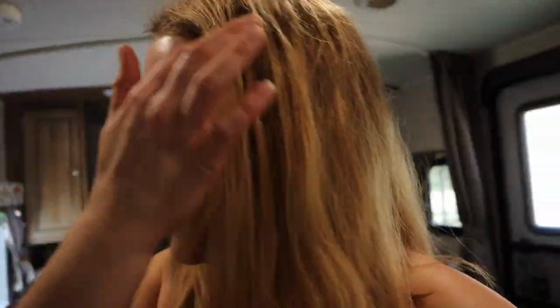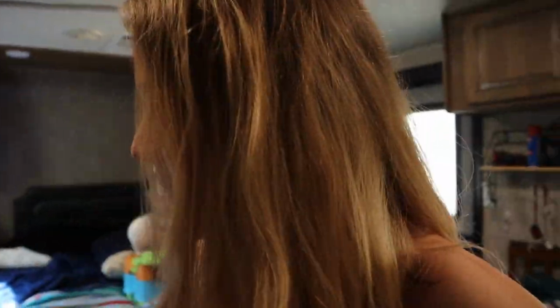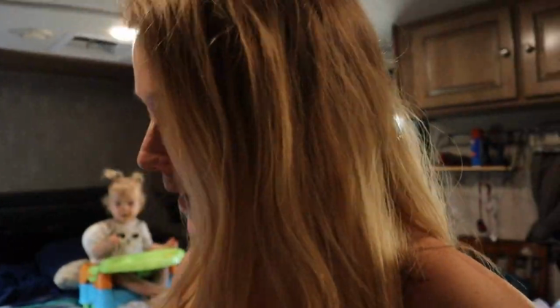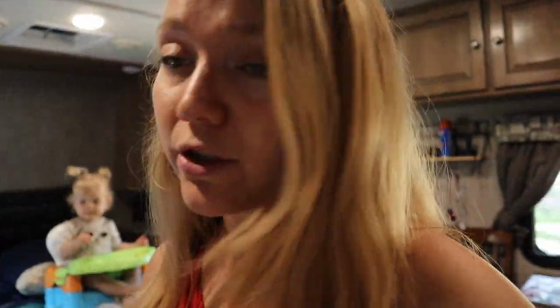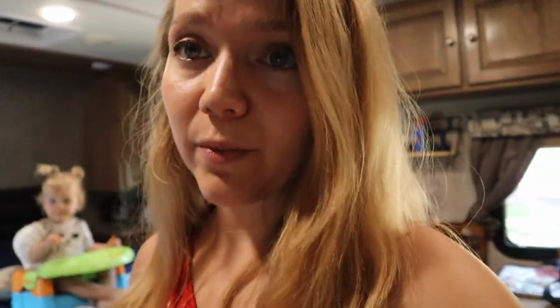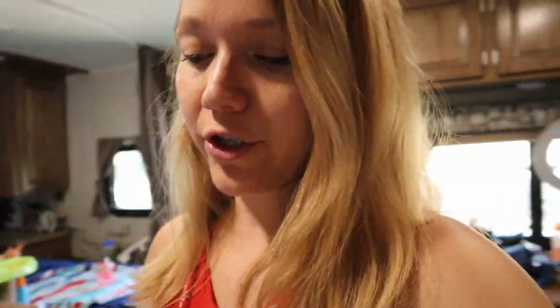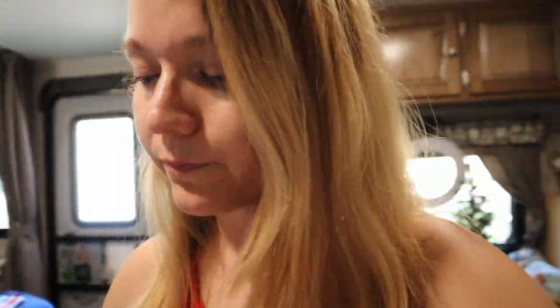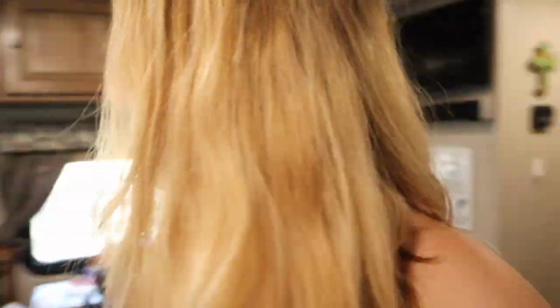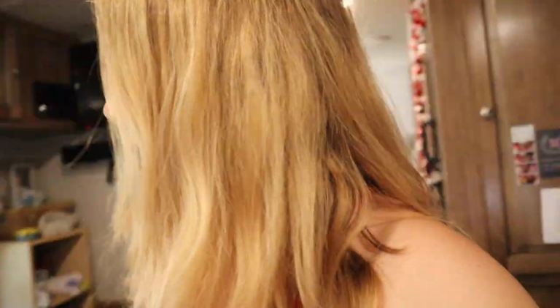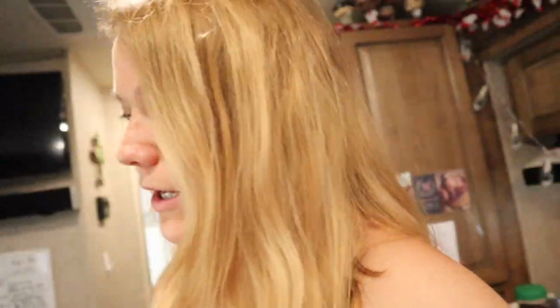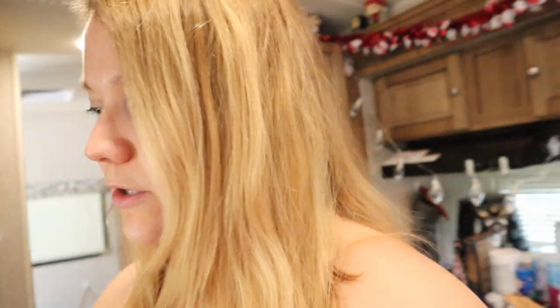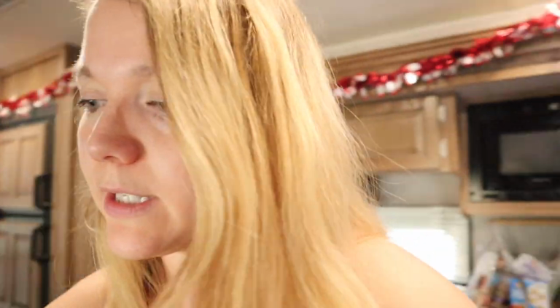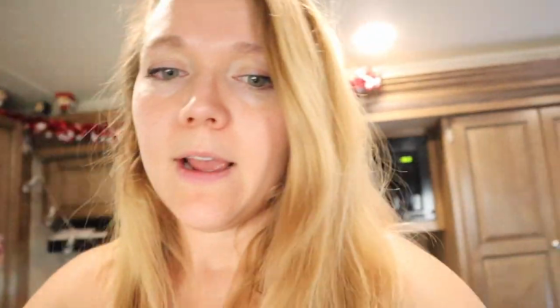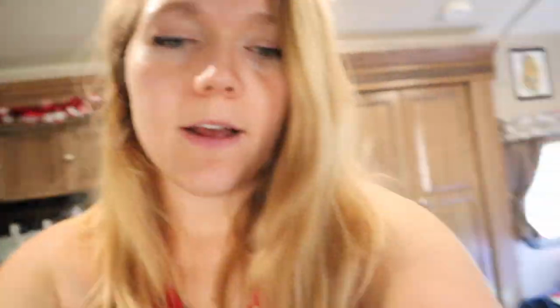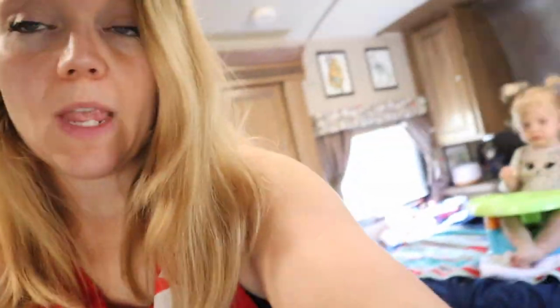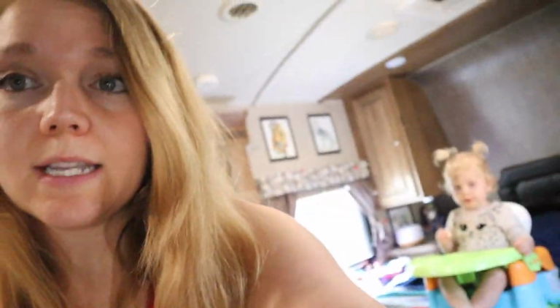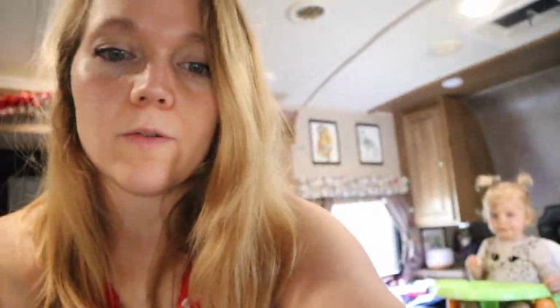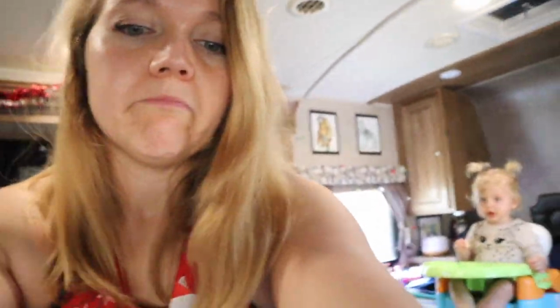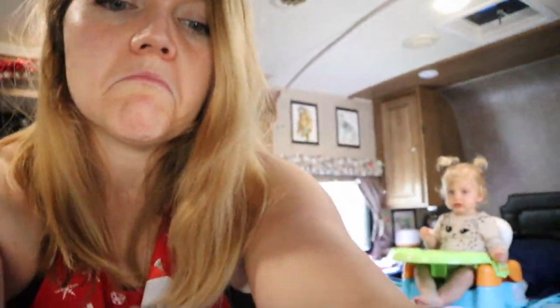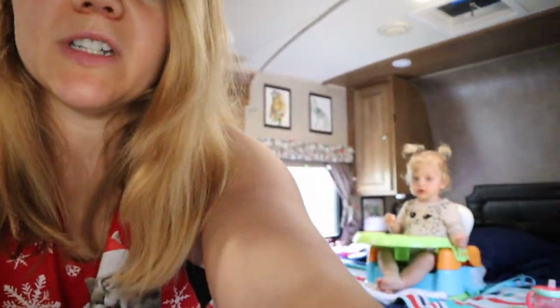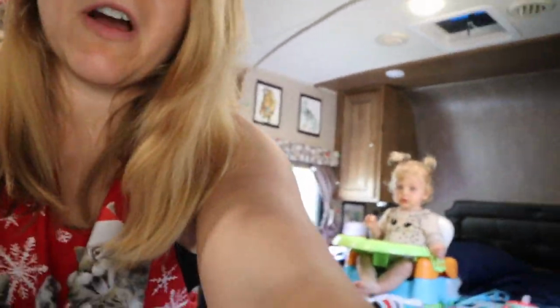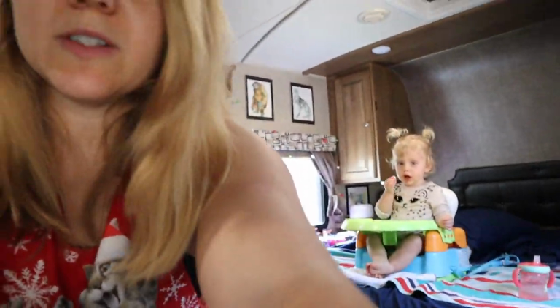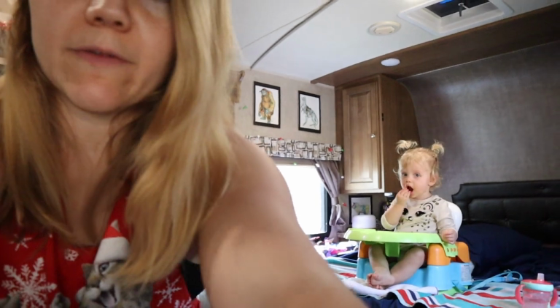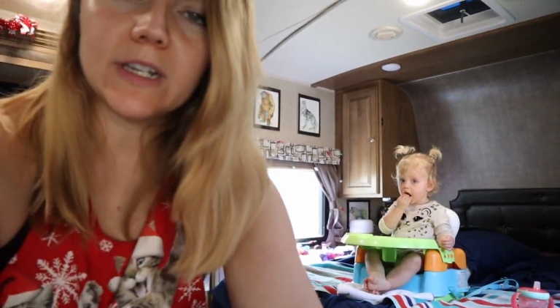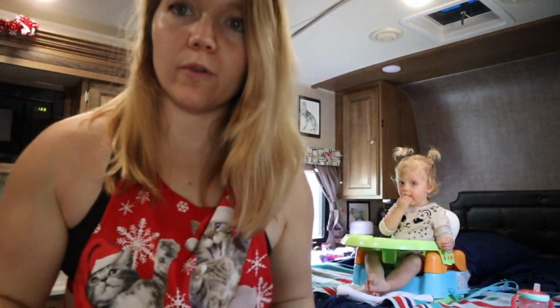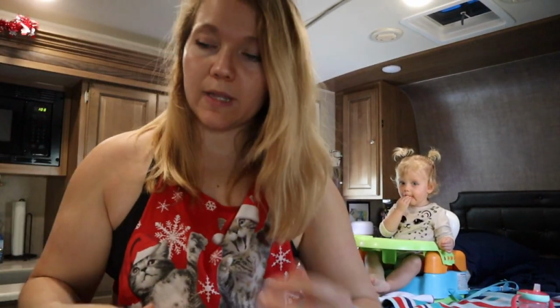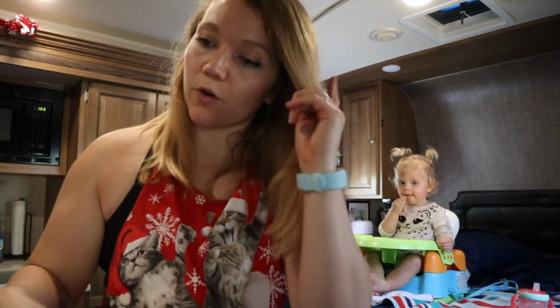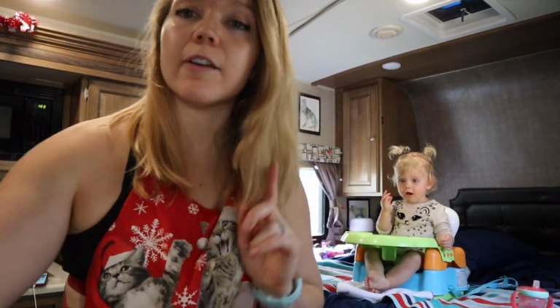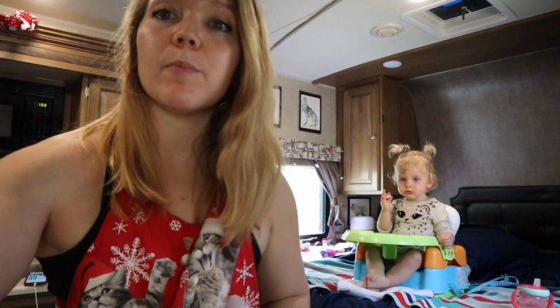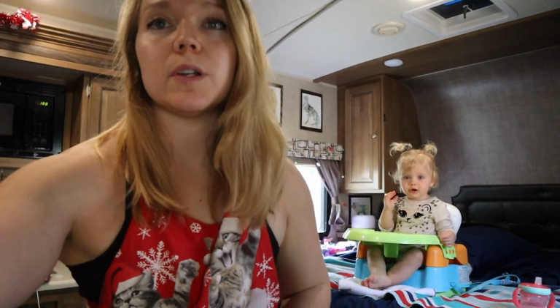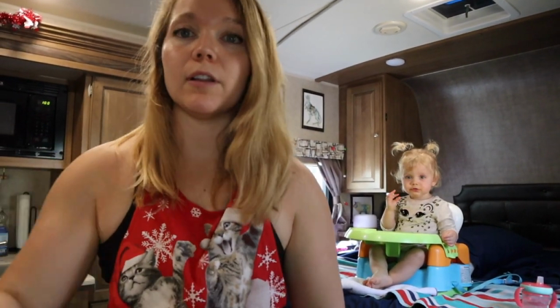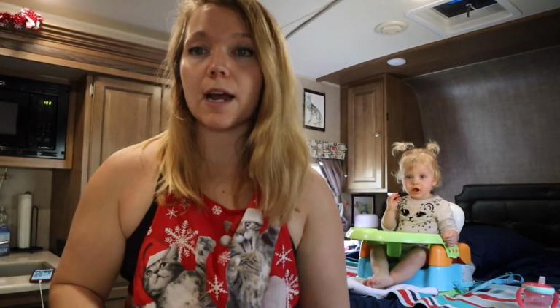I am having a super simple lunch. Let me set the camera down so I can show you guys. This is how most of our meals look — they're very simple. They don't require a lot of prep because we don't have a lot of time.